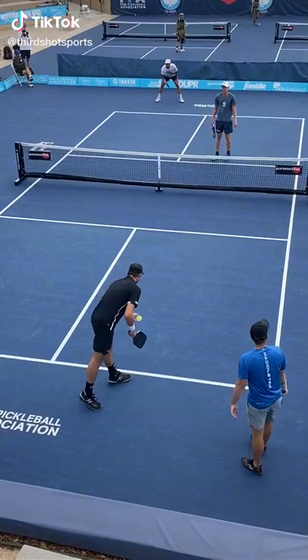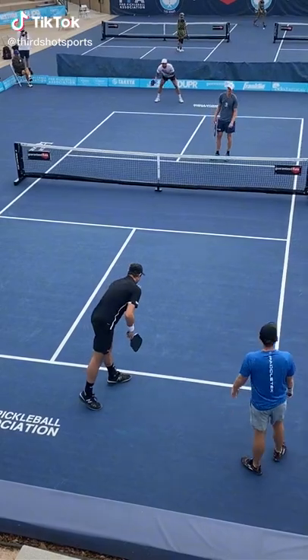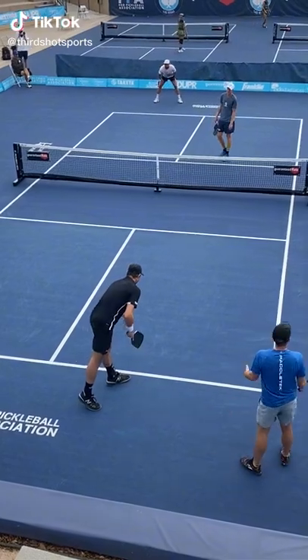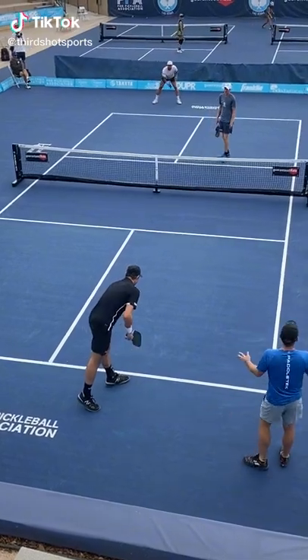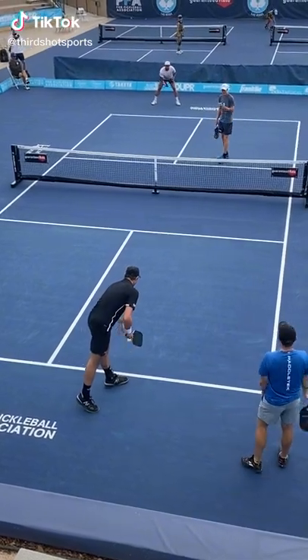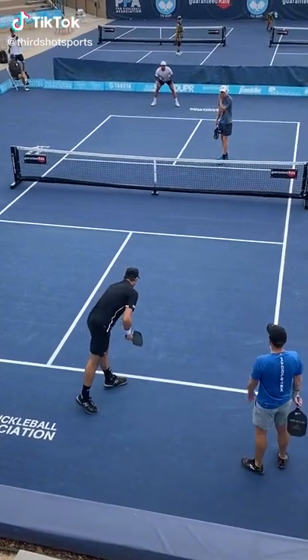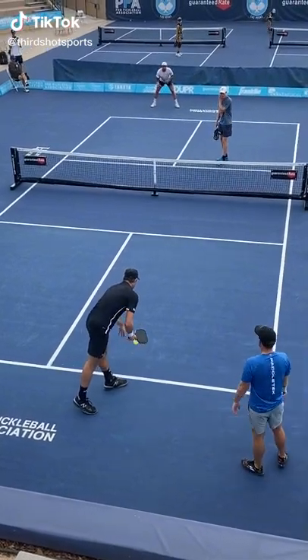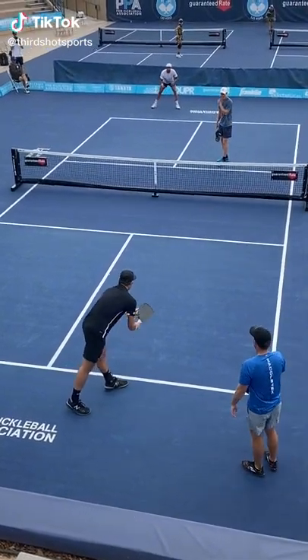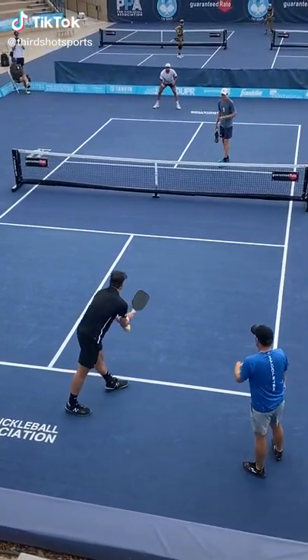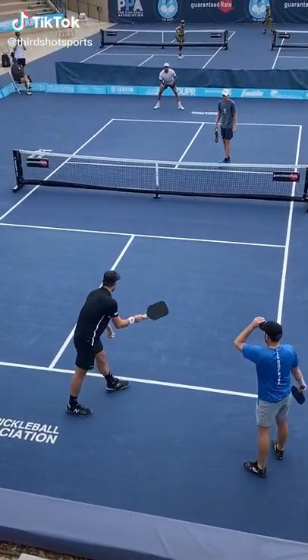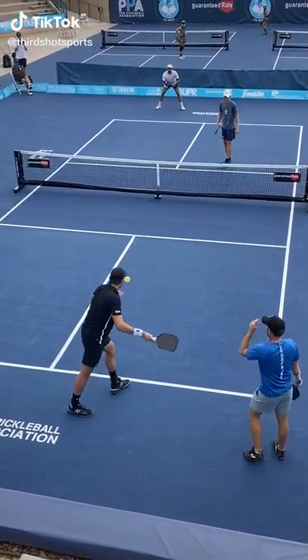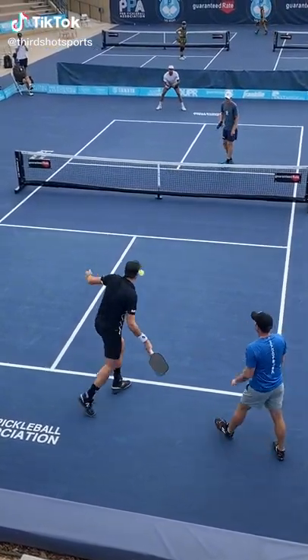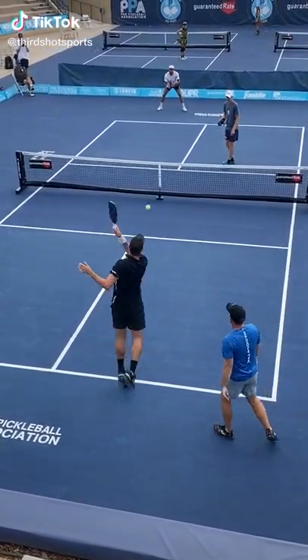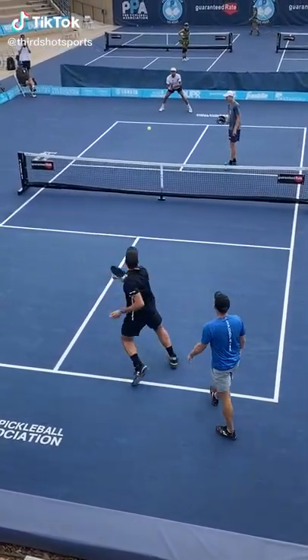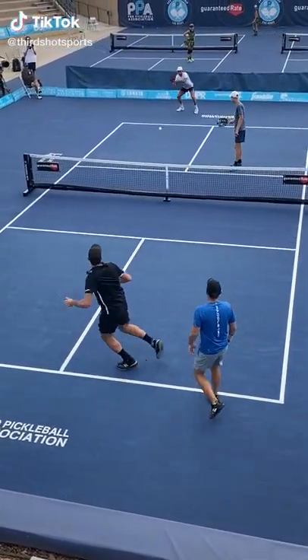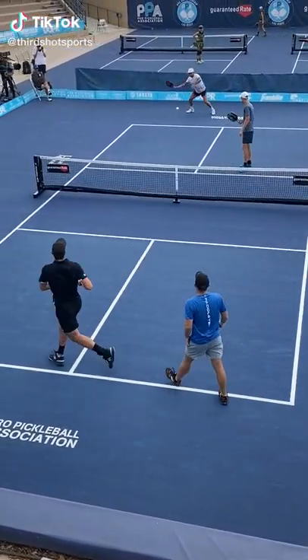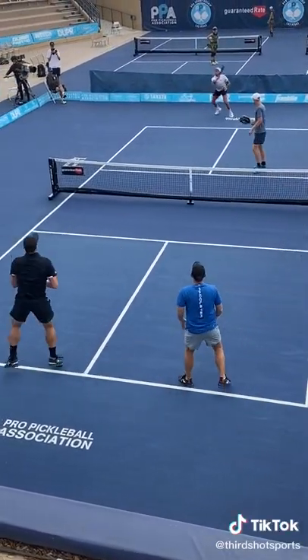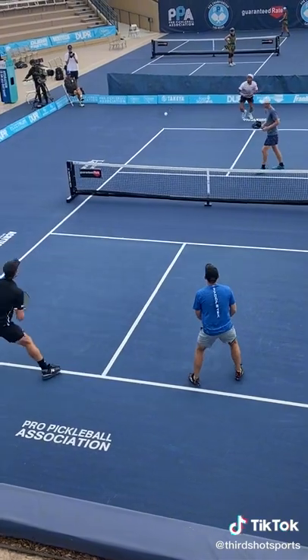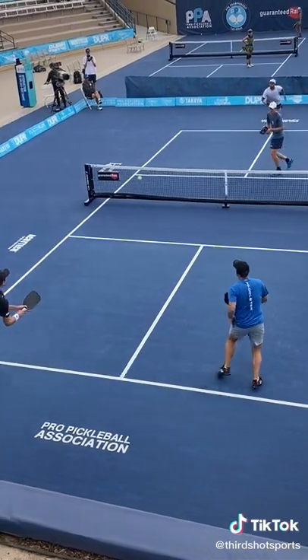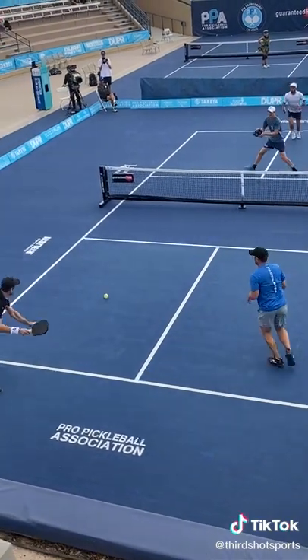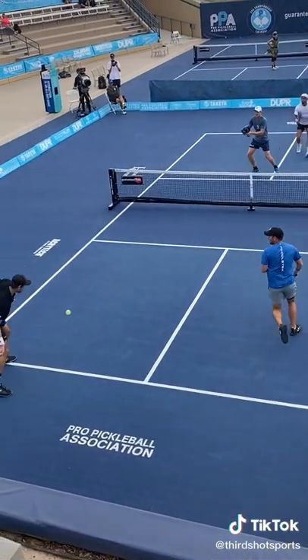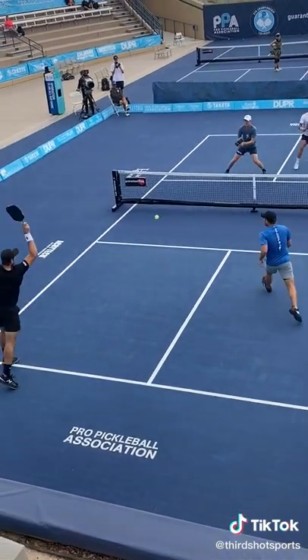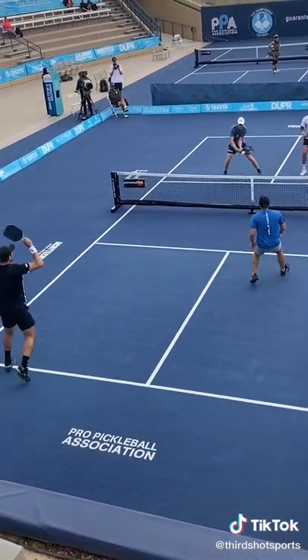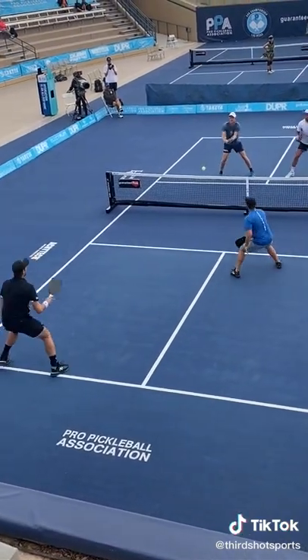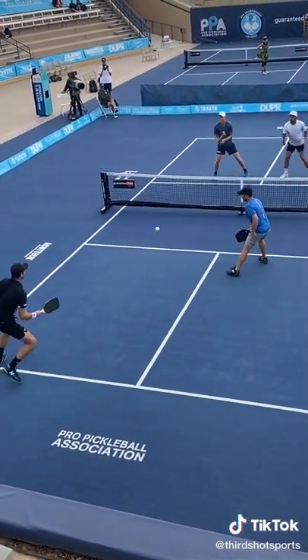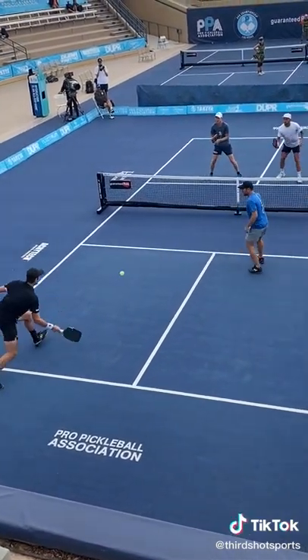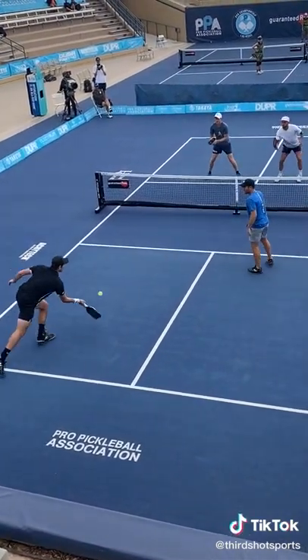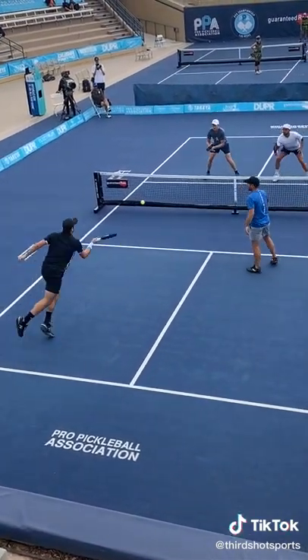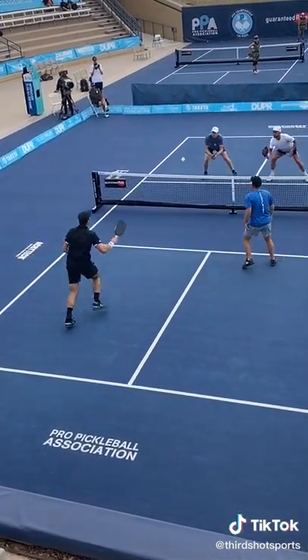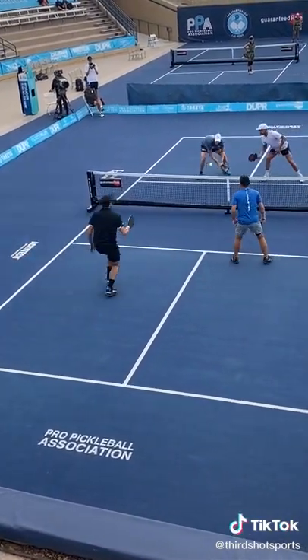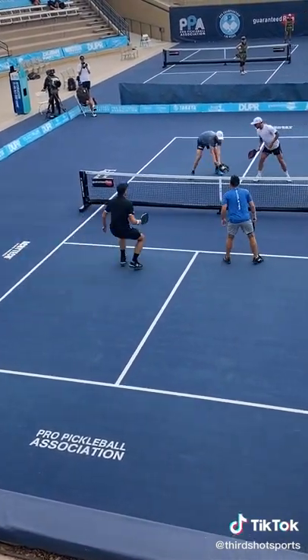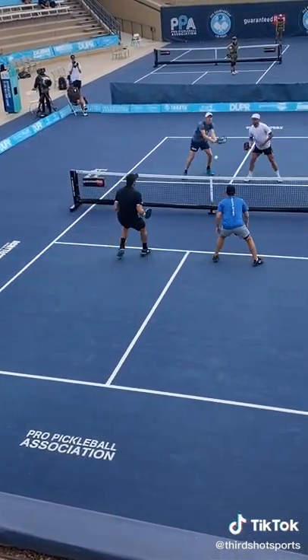If you want to play good pickleball, one of the things you have to do is be able to keep the ball low. Why is that? Well, if you send a high ball to your opponents, you're likely to hit down on it, and if they can hit down, they can hit hard.